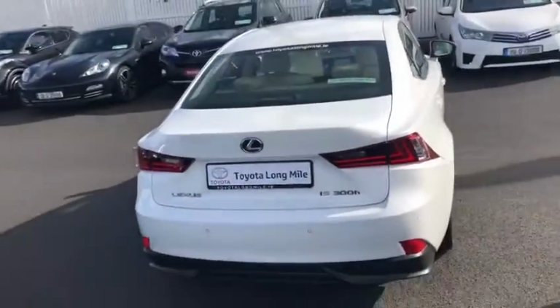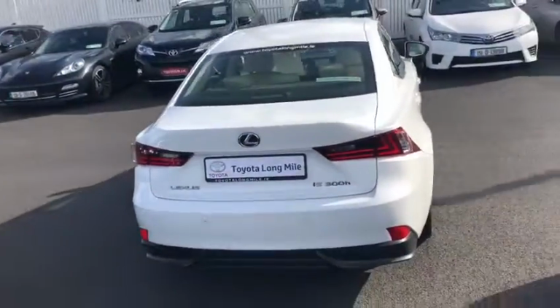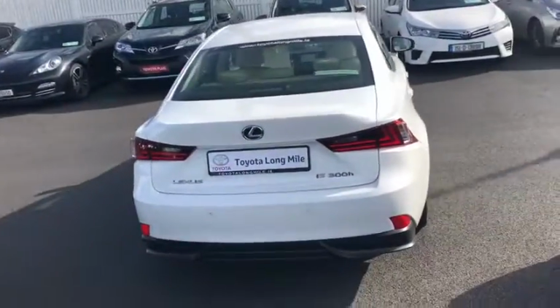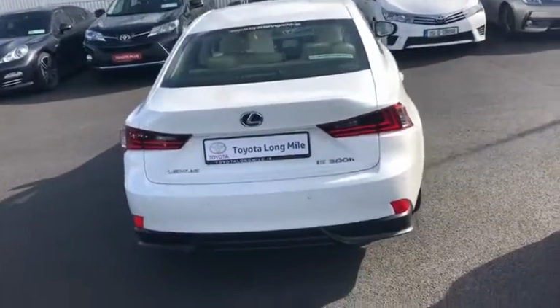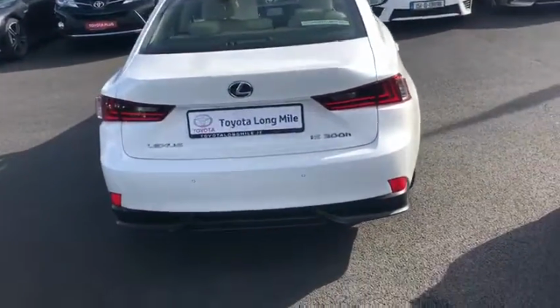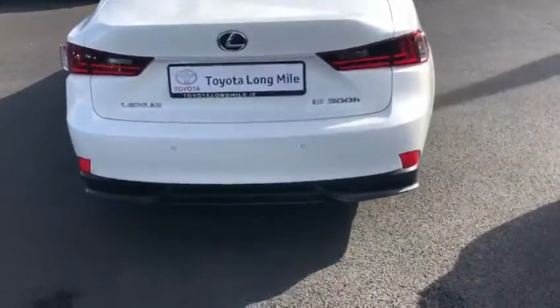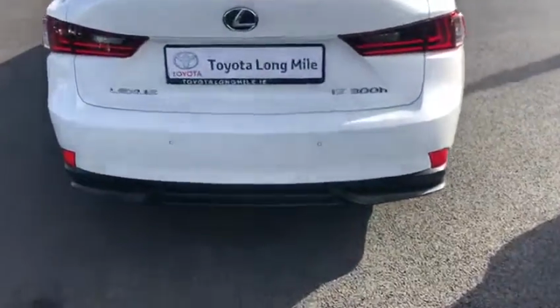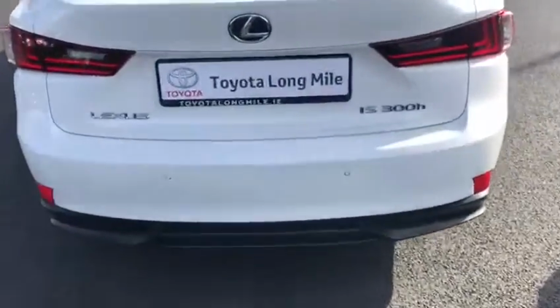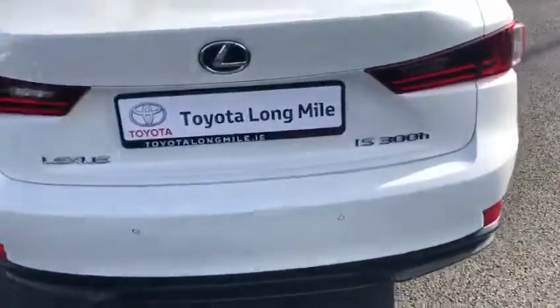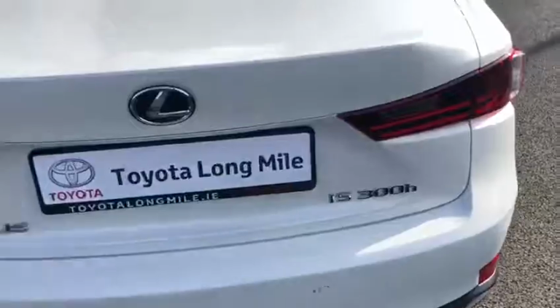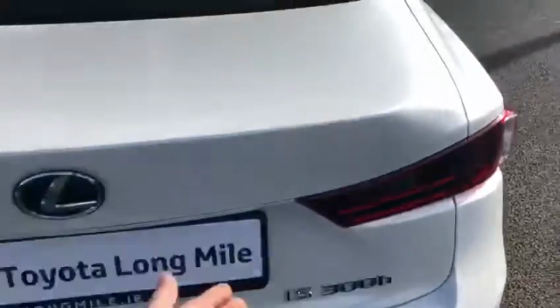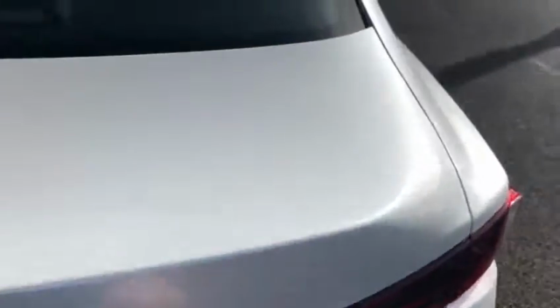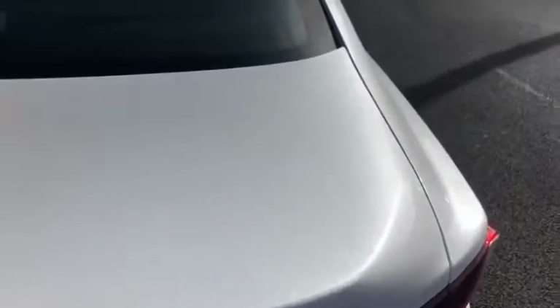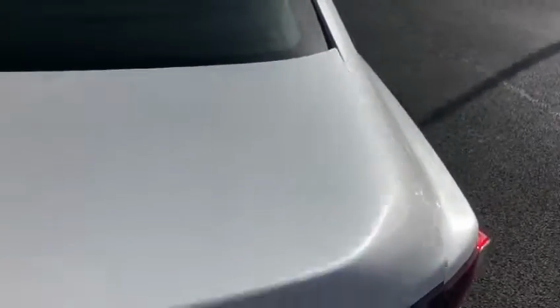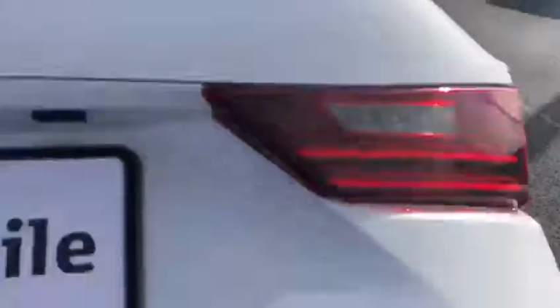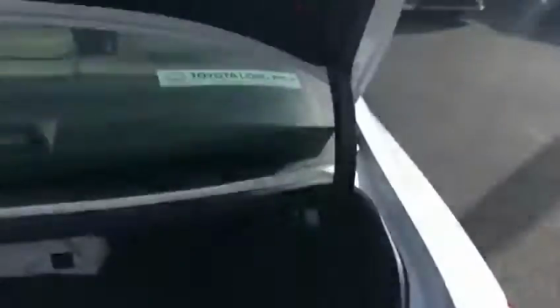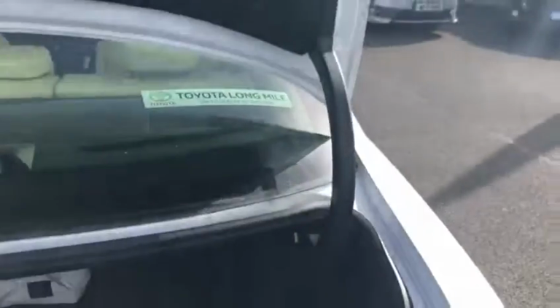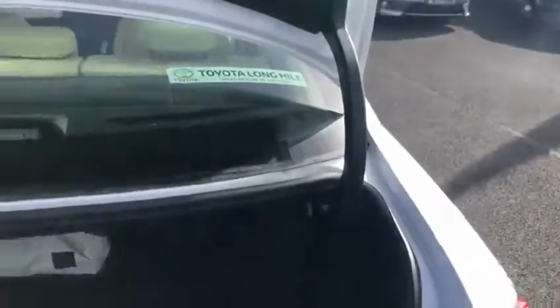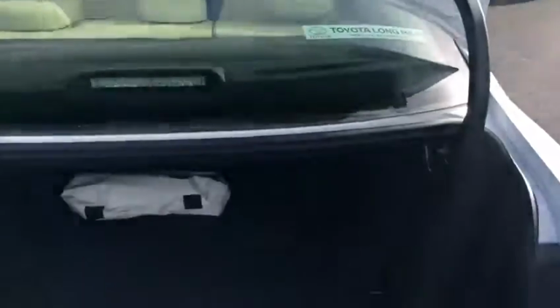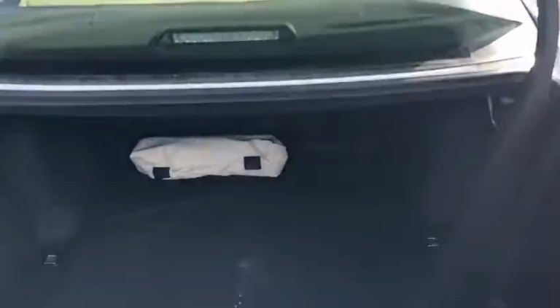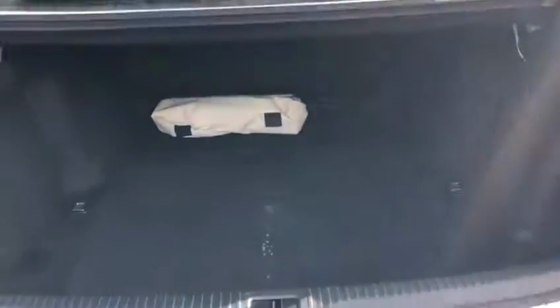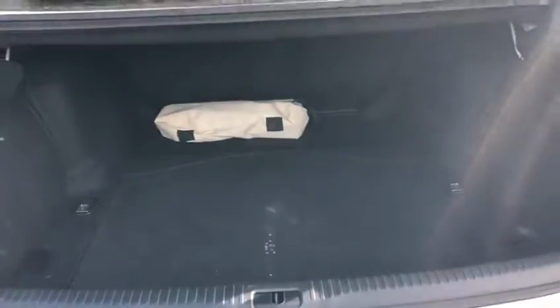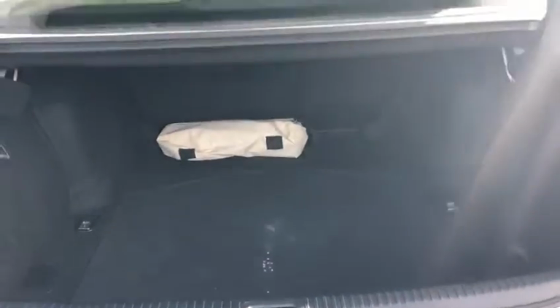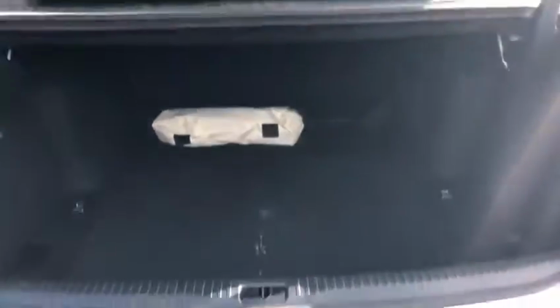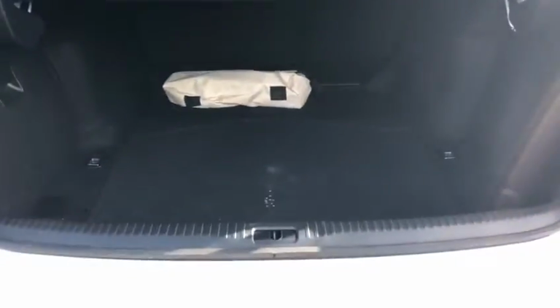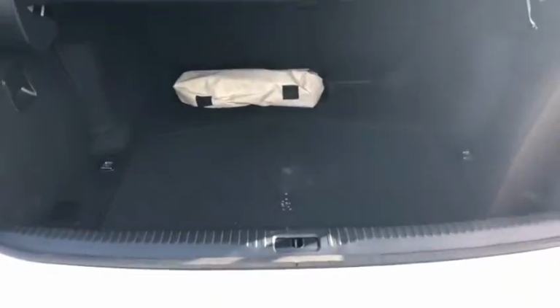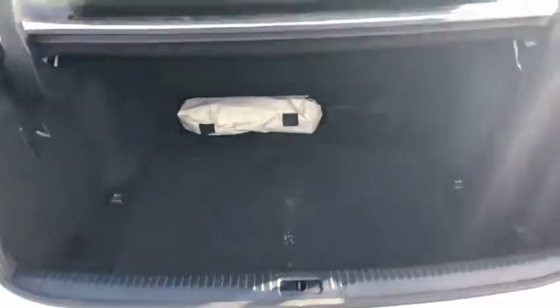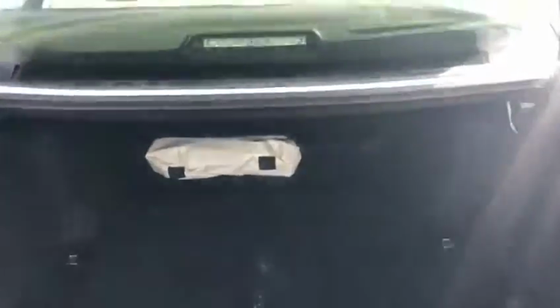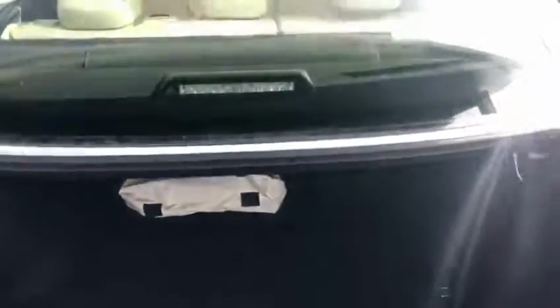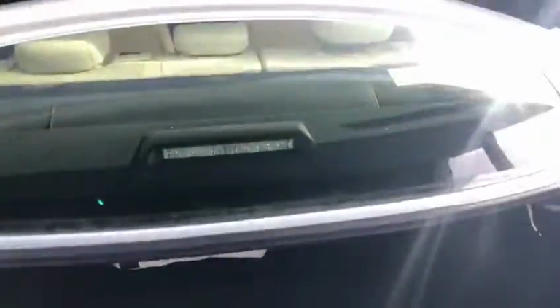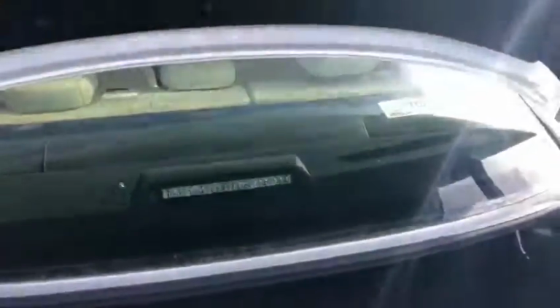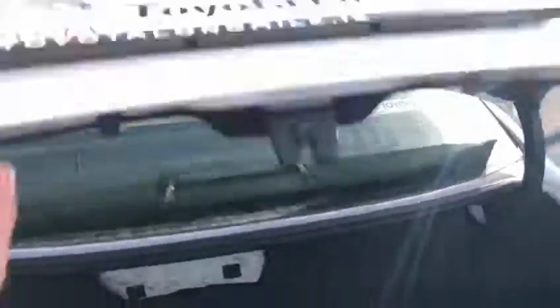LED lights at the back, rear parking sensors, and as you can see very generous boot space. The rear seats fold down with a 60-40 split for added storage.